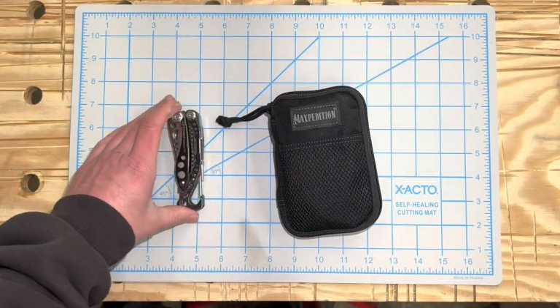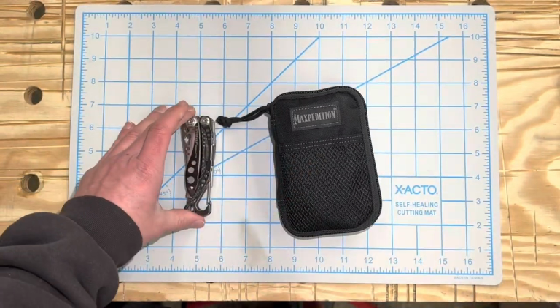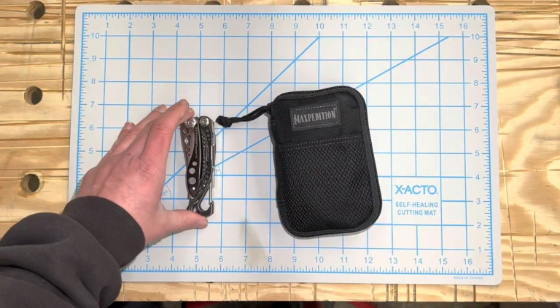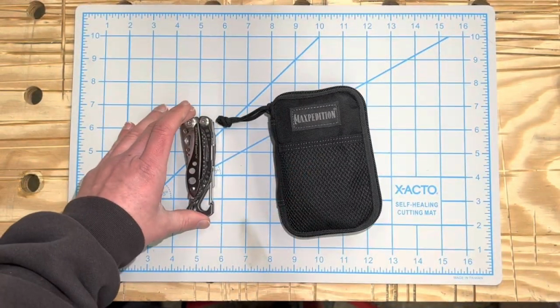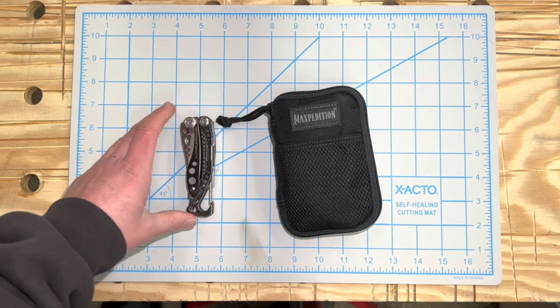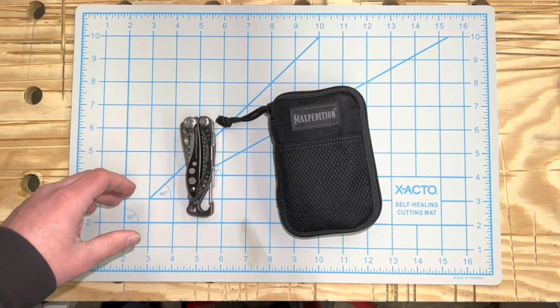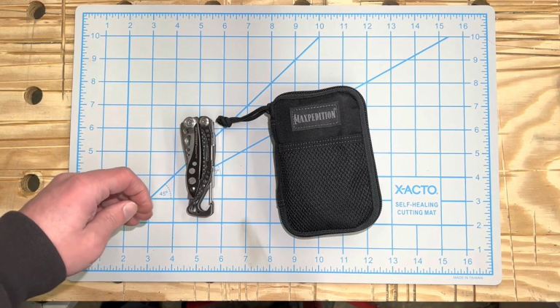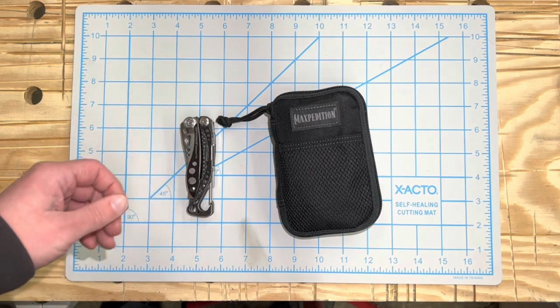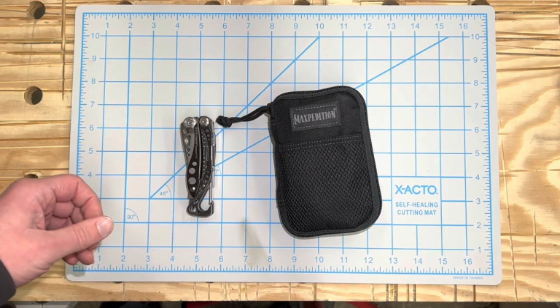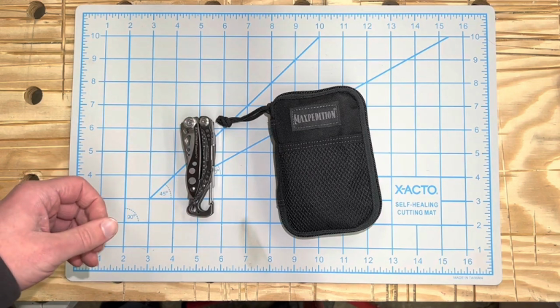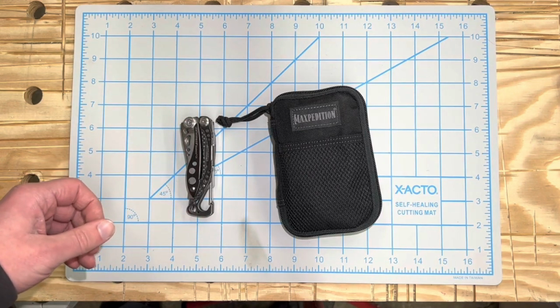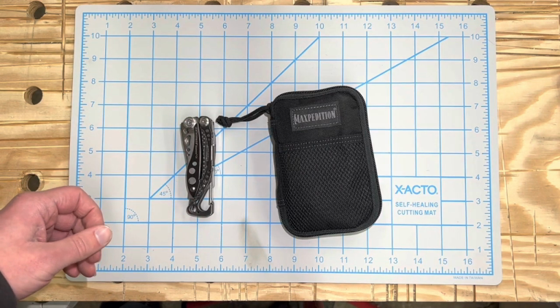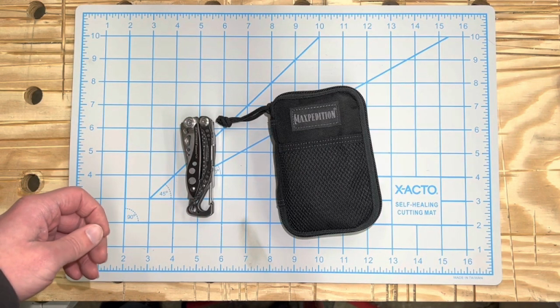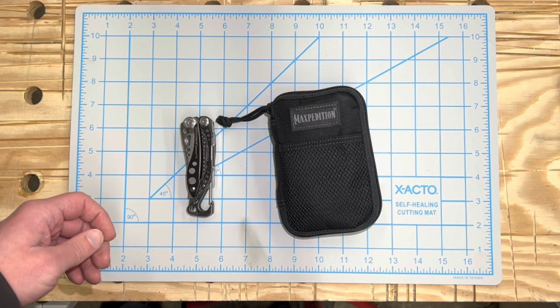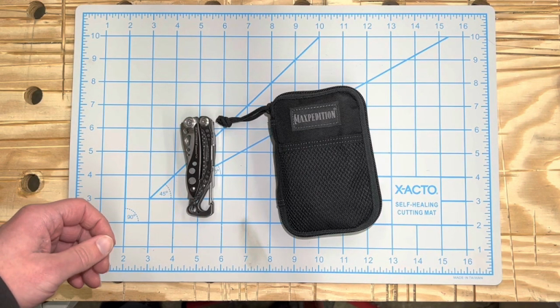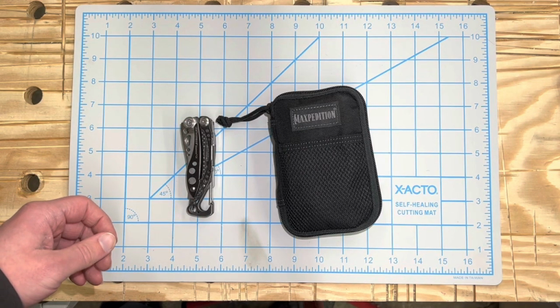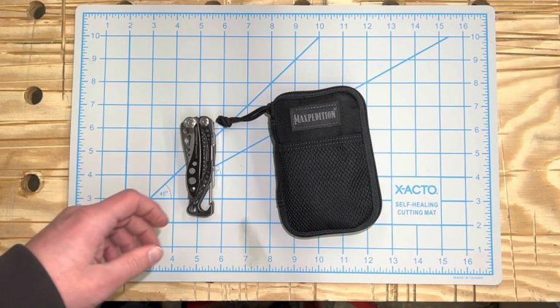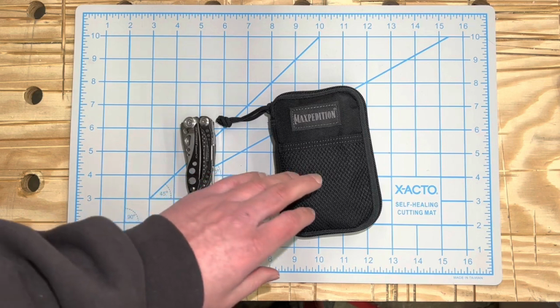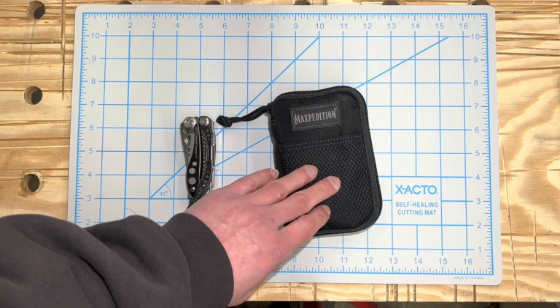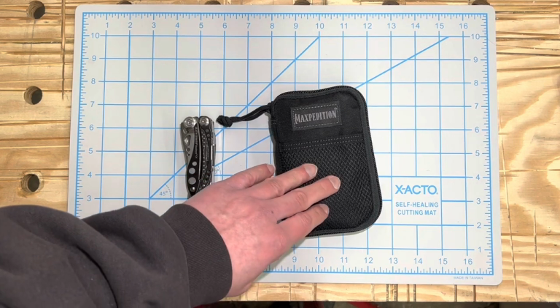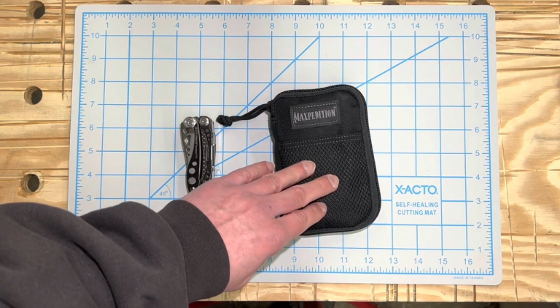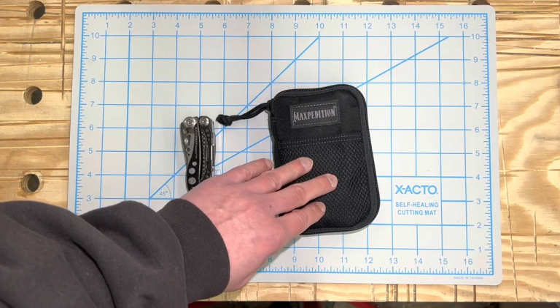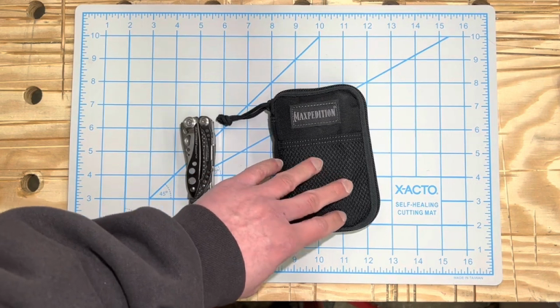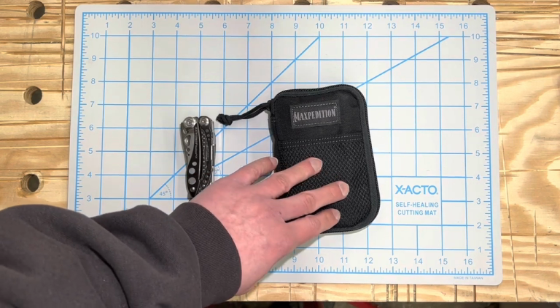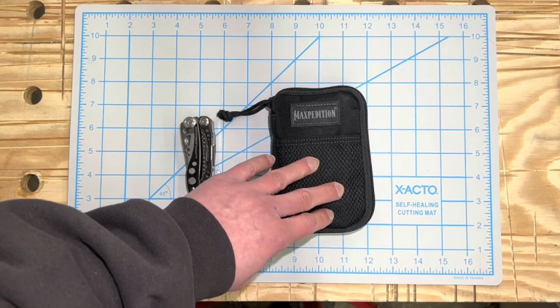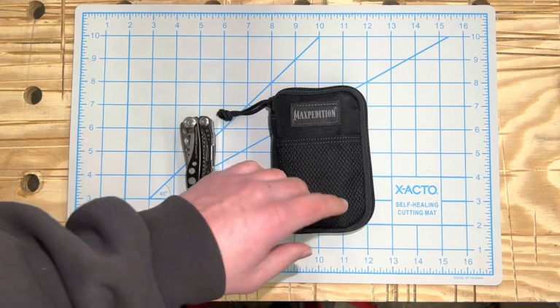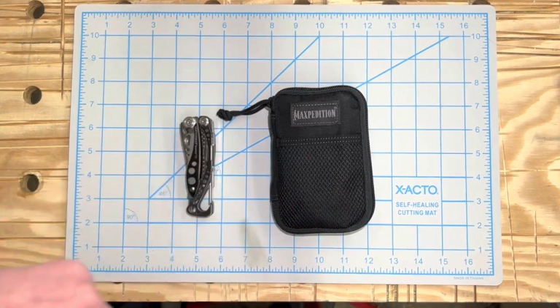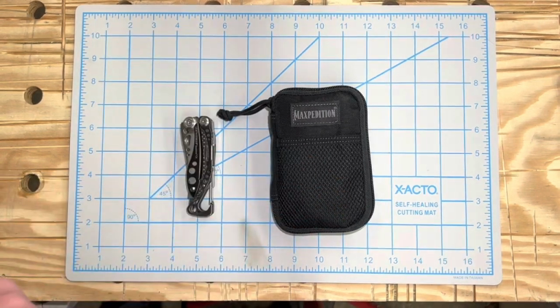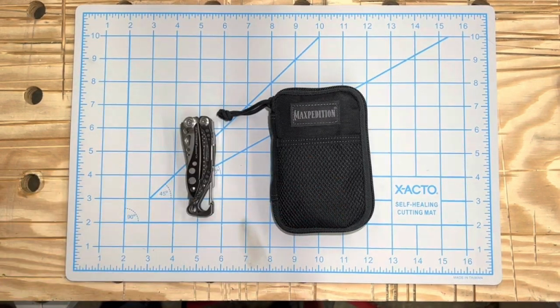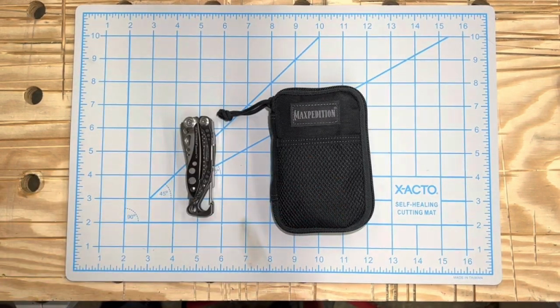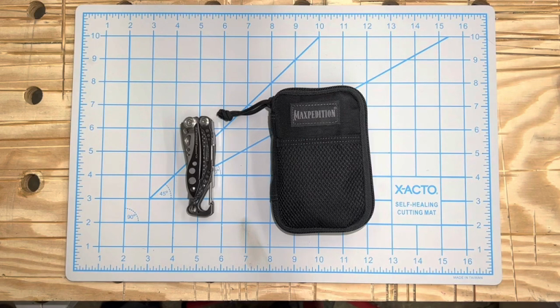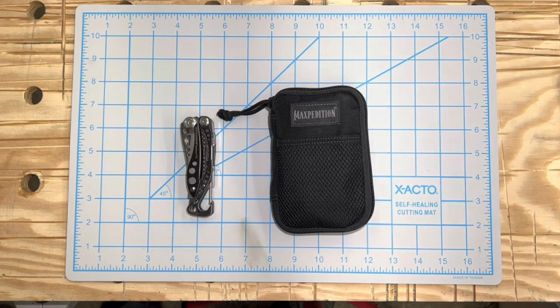I've been carrying a Skeletool just because it's lighter than a Wave or a Surge. I'm gonna put all the part numbers in the description of the video — let me know what you think. Thanks.